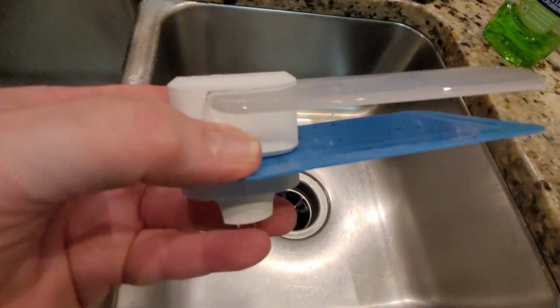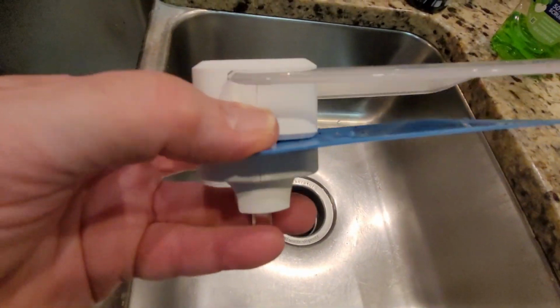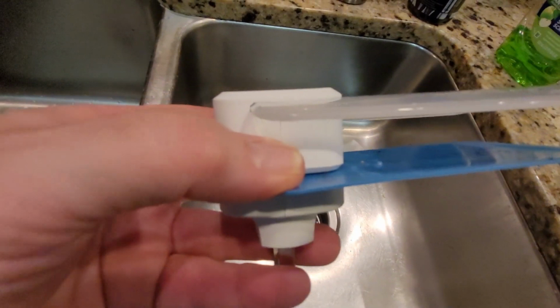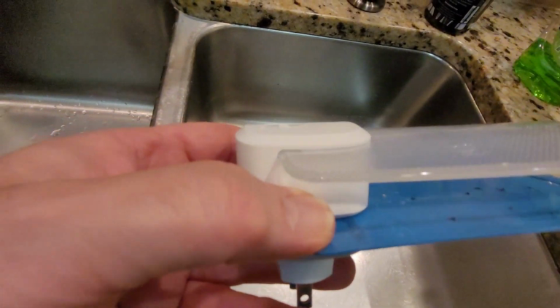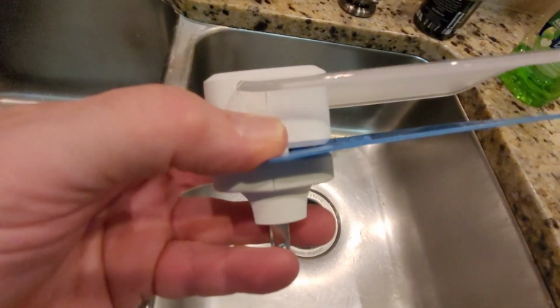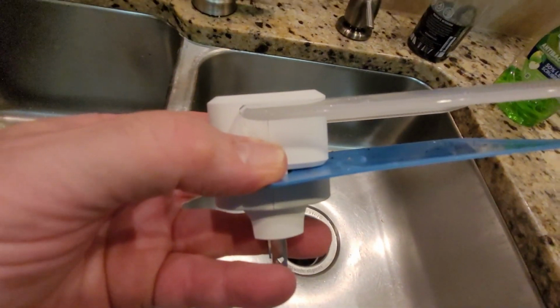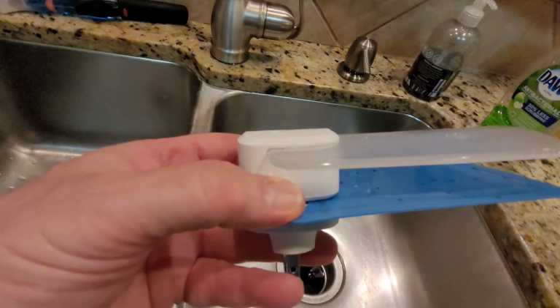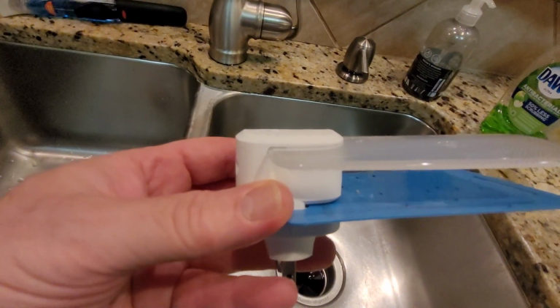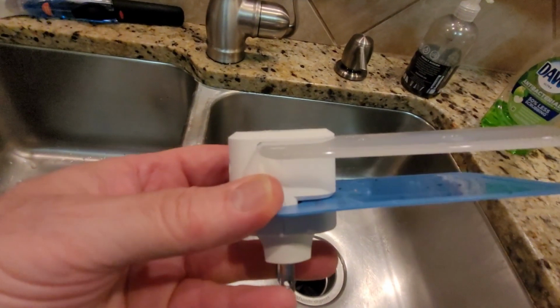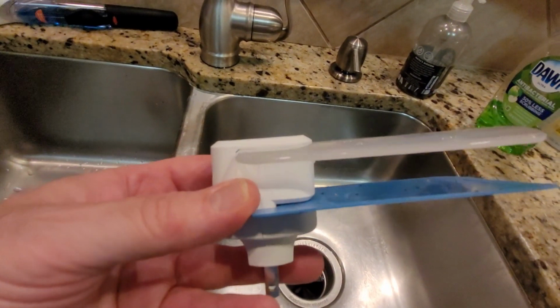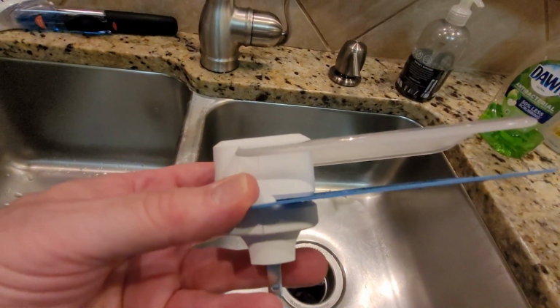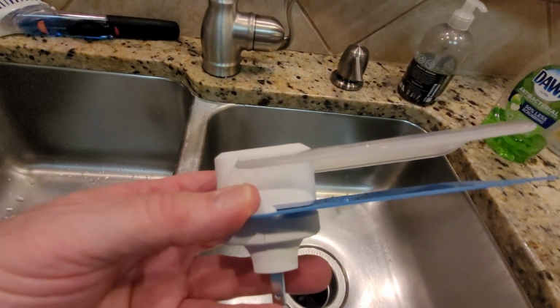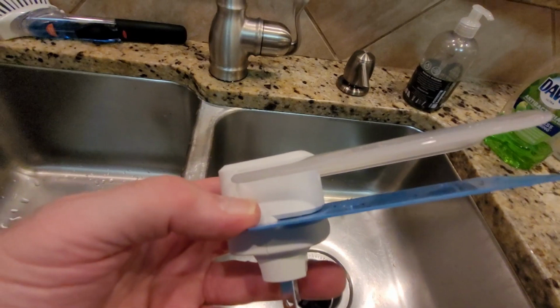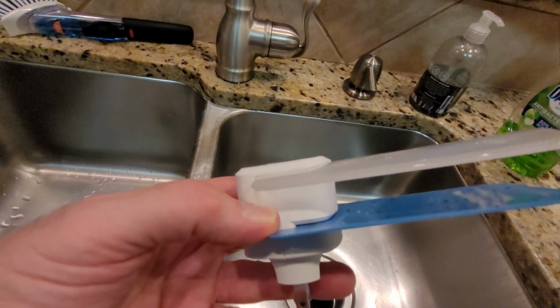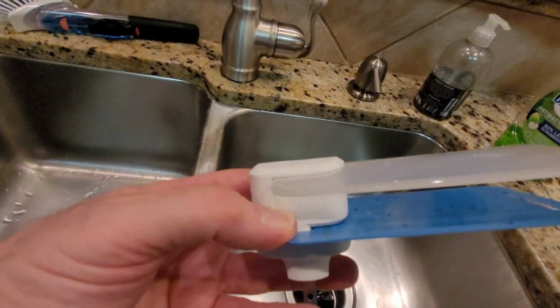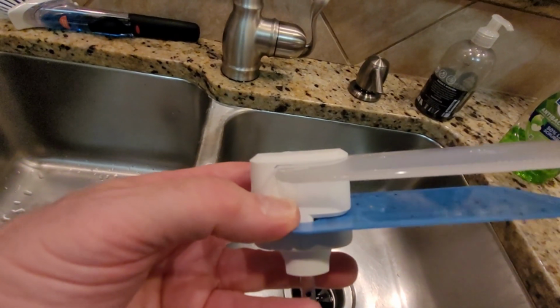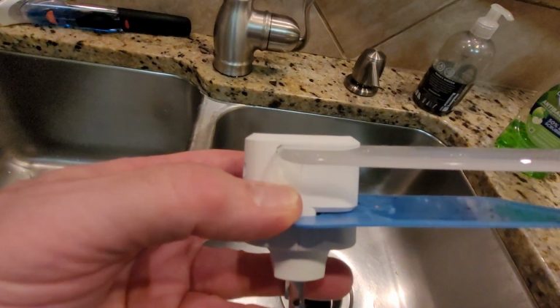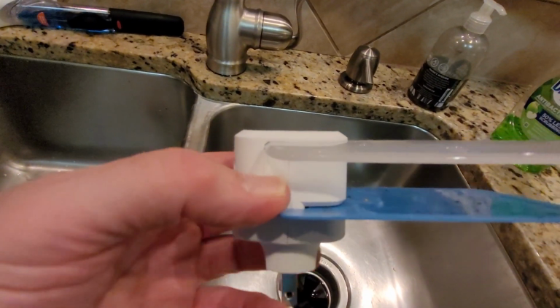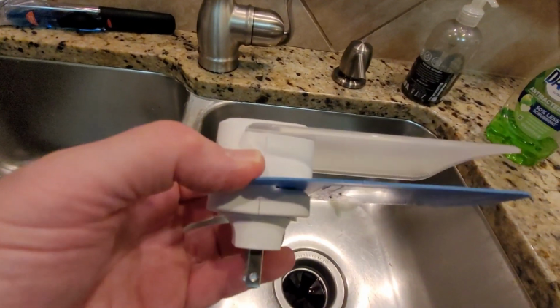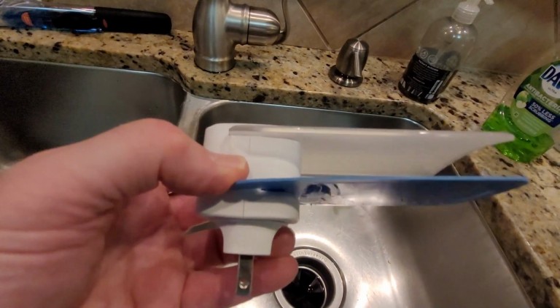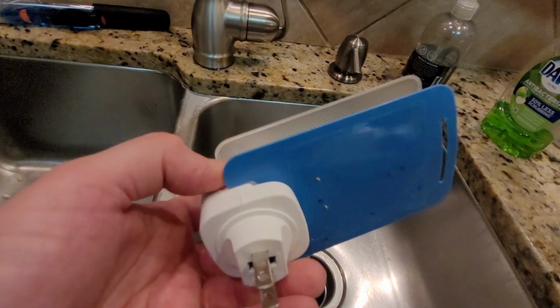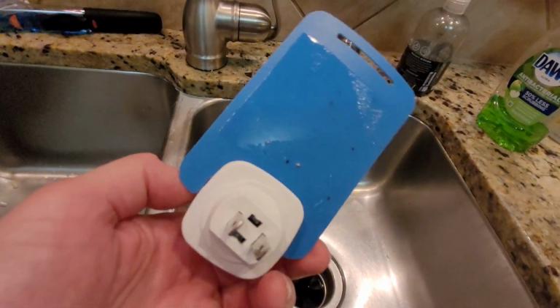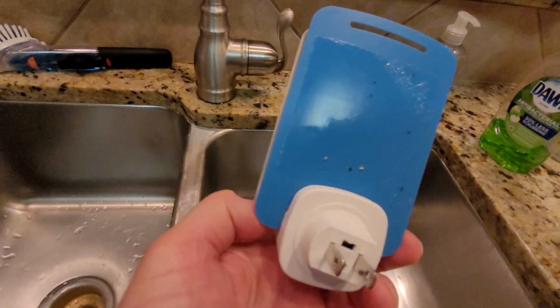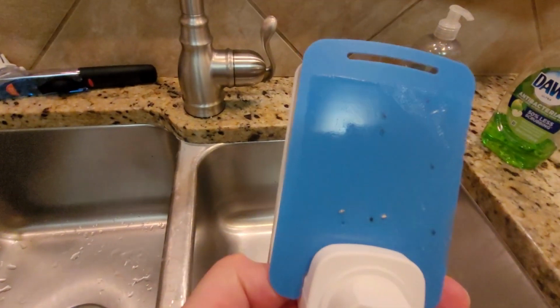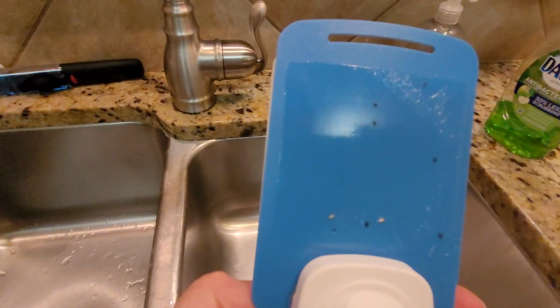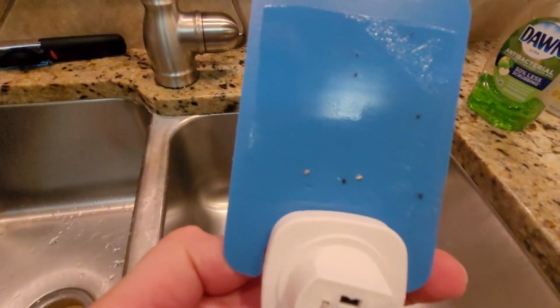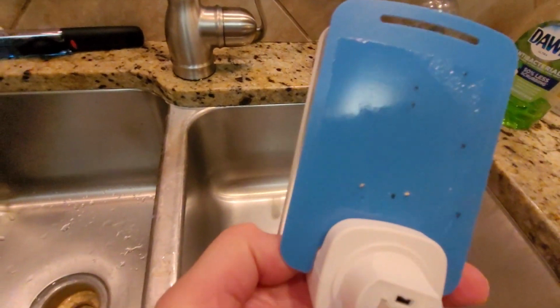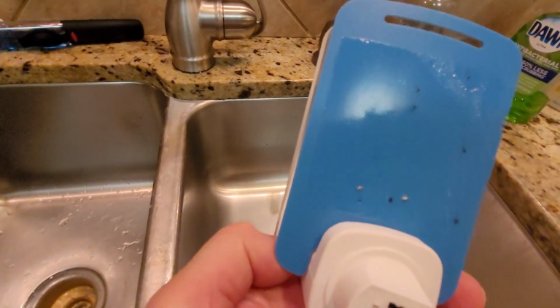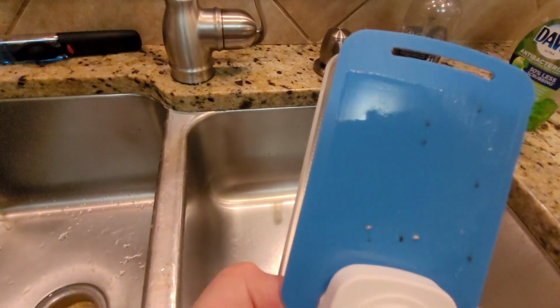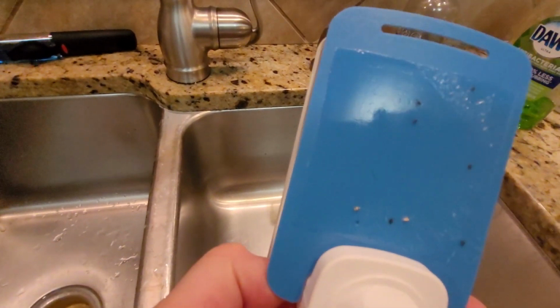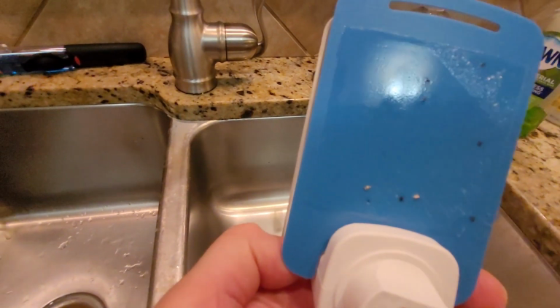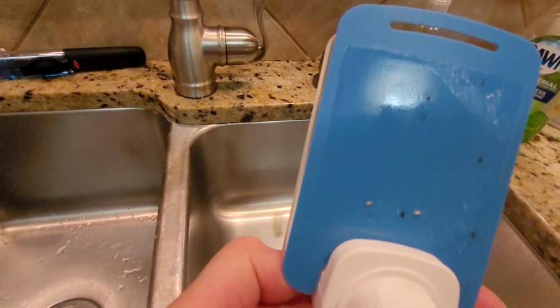After a week, I count about one, two, three, four, five, six, seven, eight, nine, ten — fifteen or sixteen gnats caught, and some little white bugs. You can see a bunch on the back too. I'm giving this two thumbs up.